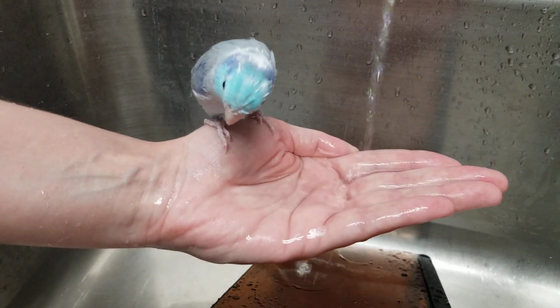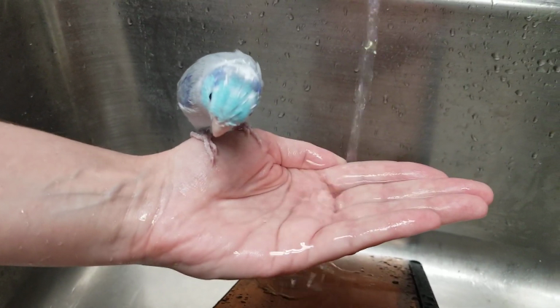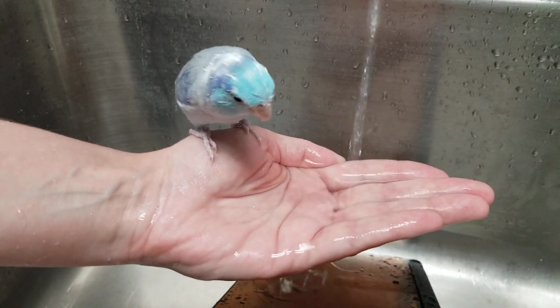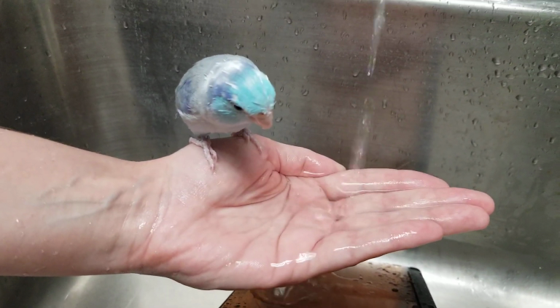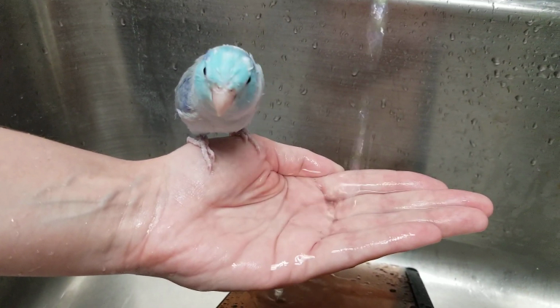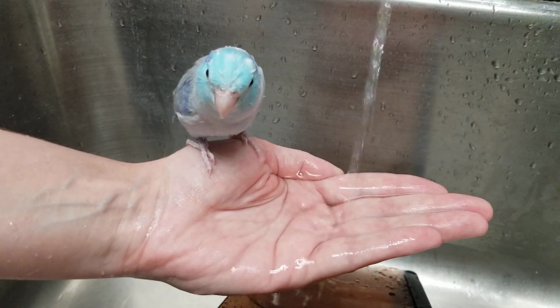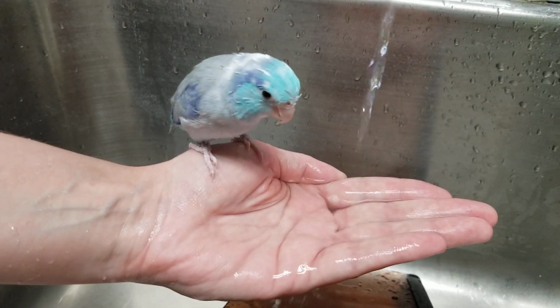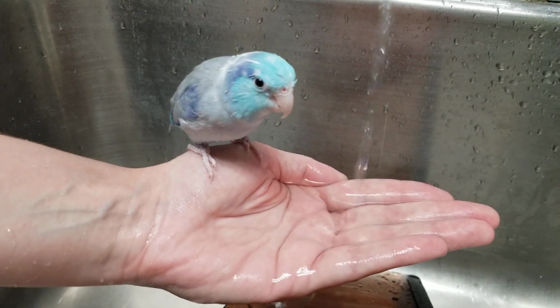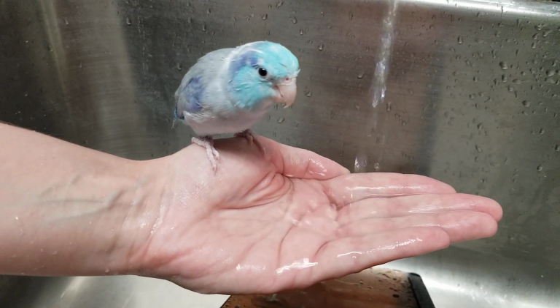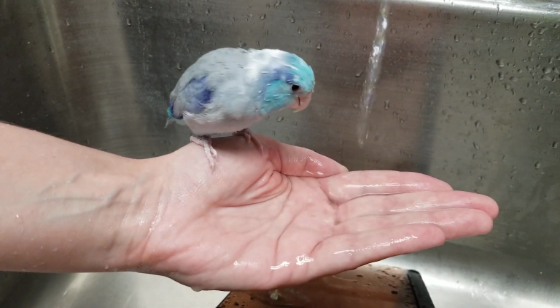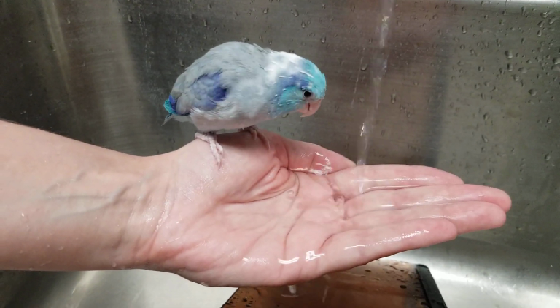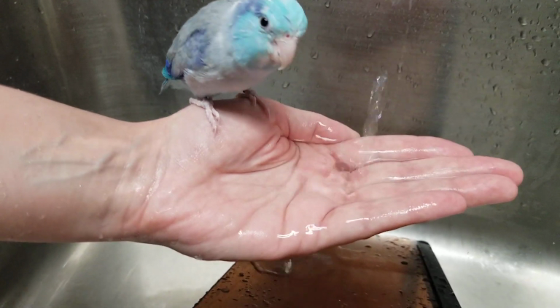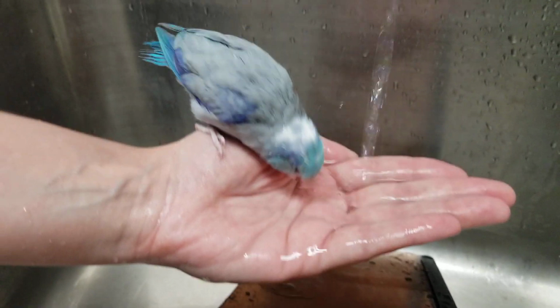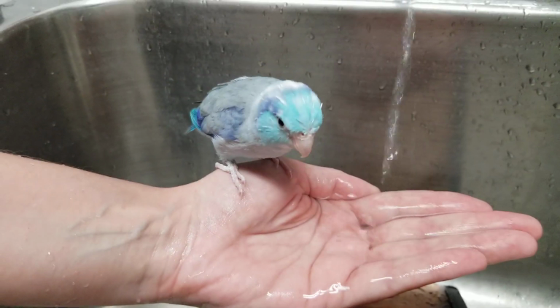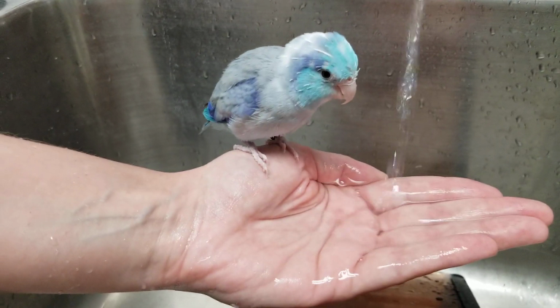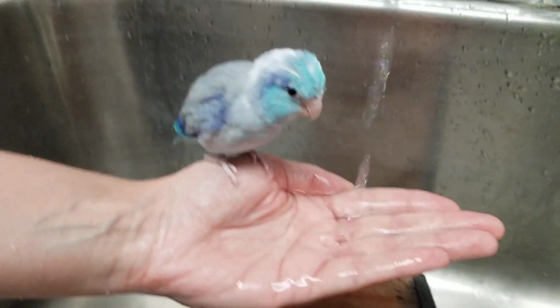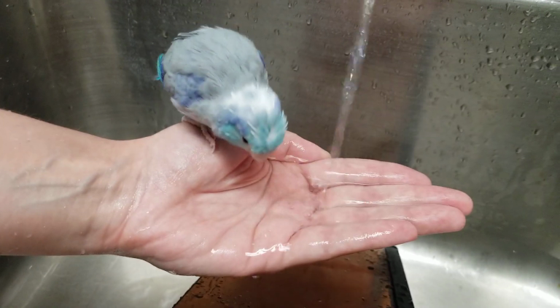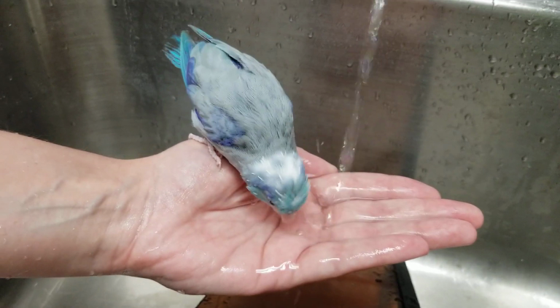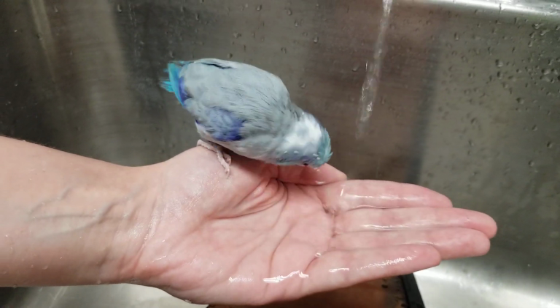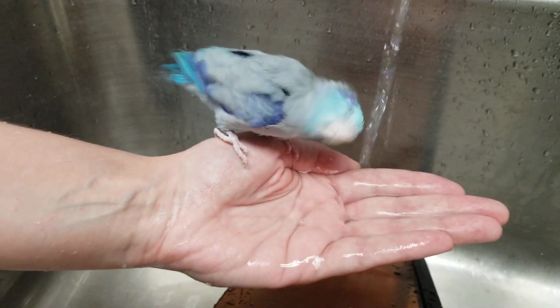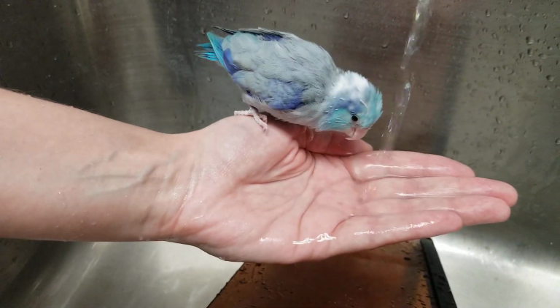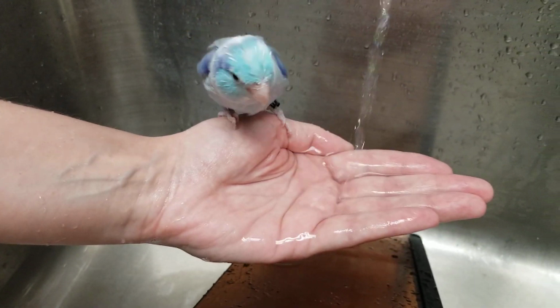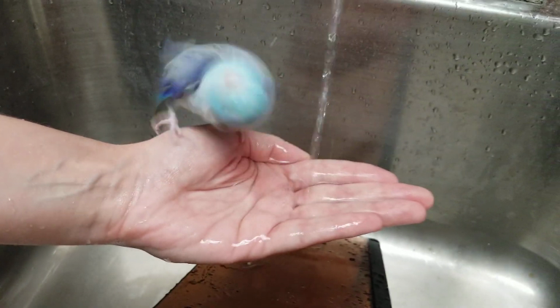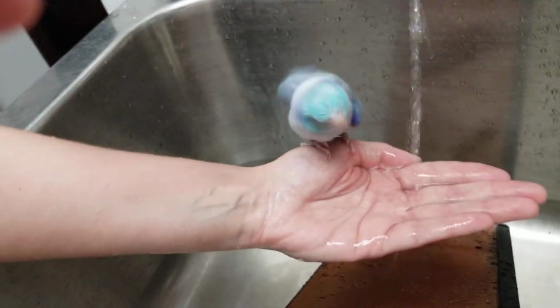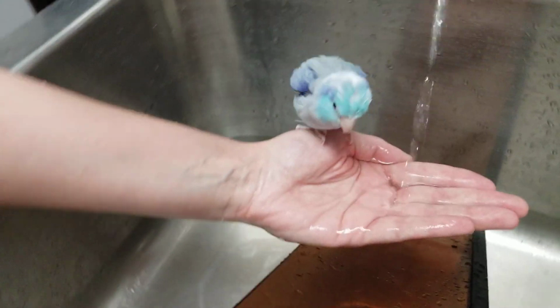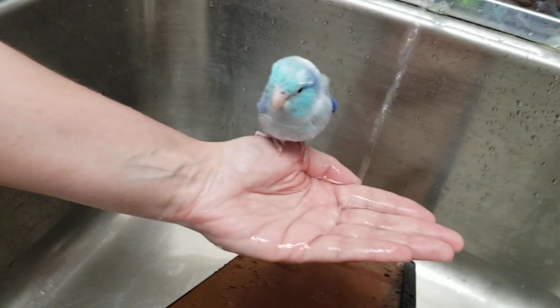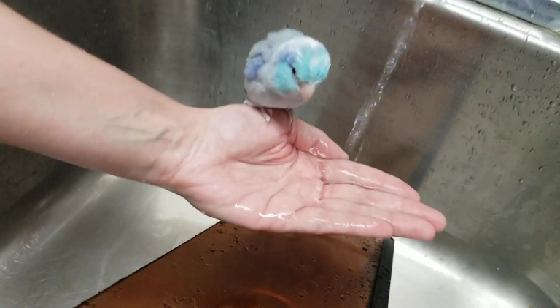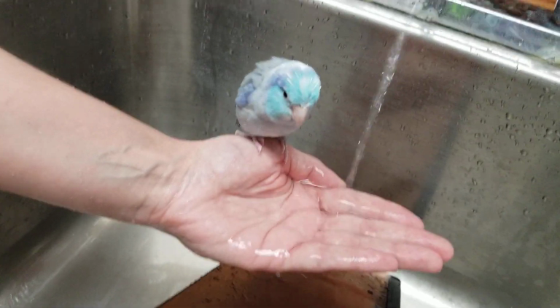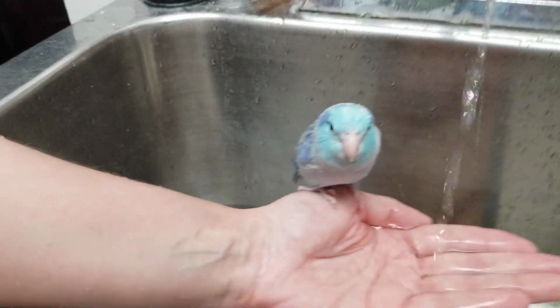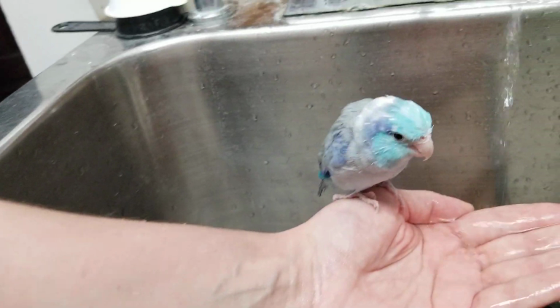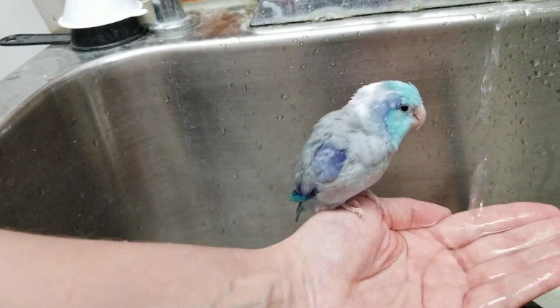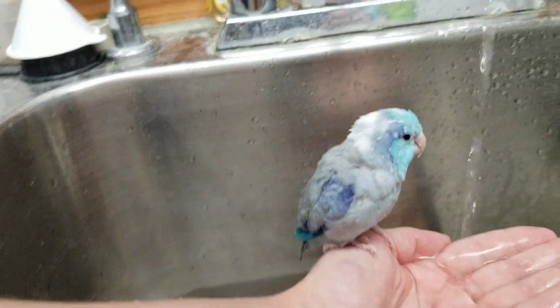Hi. That's our sweet little bird. That's bird for hello. Maxie is a pied blue parrotlet and if he shows us his wings they are beautiful.